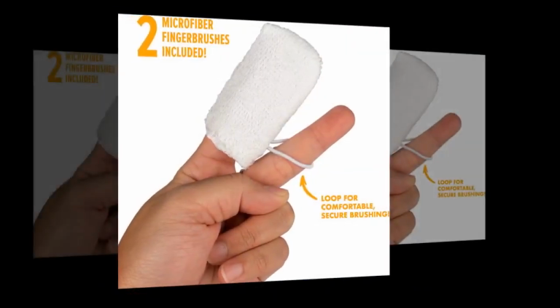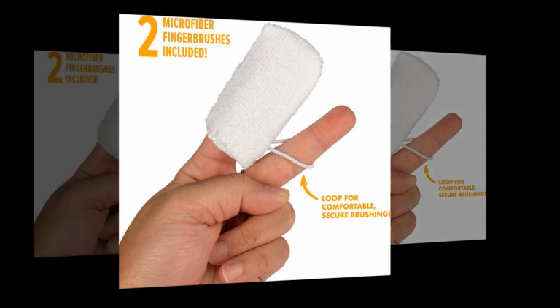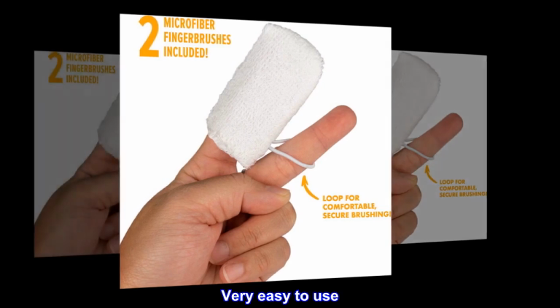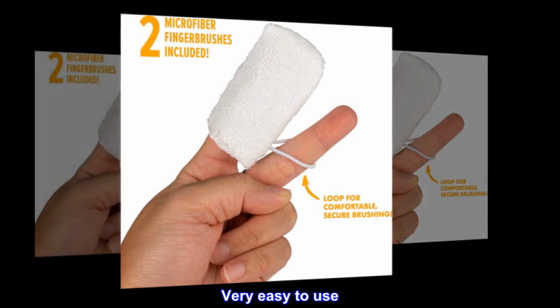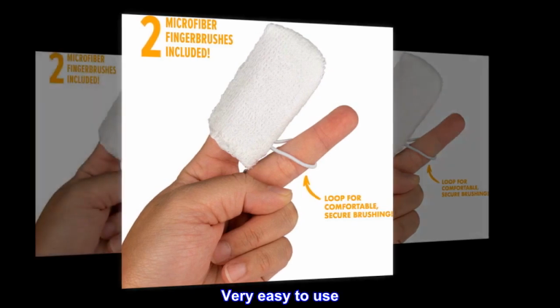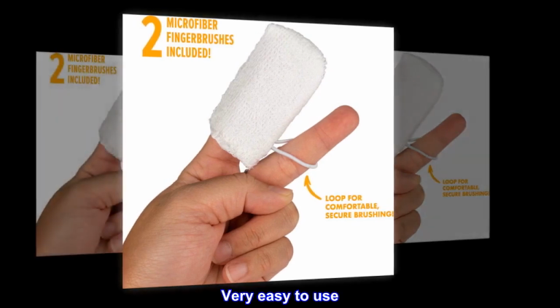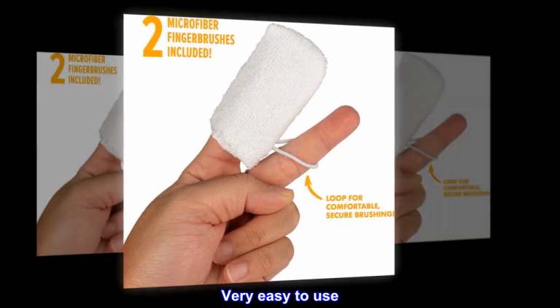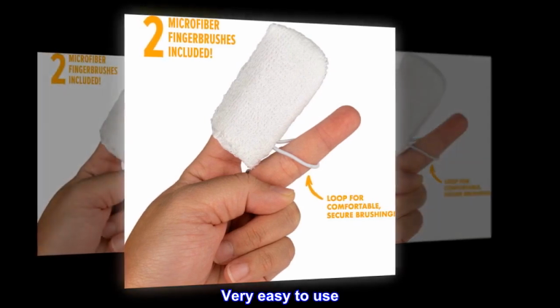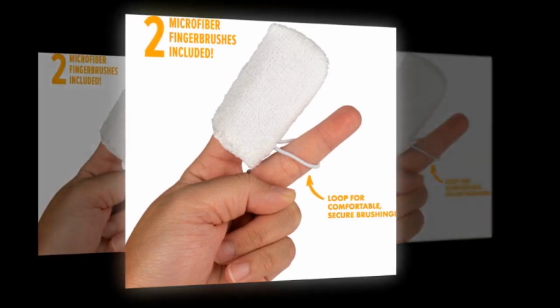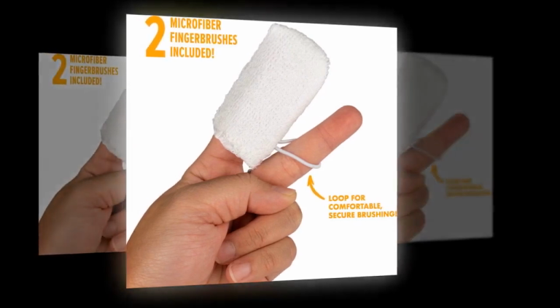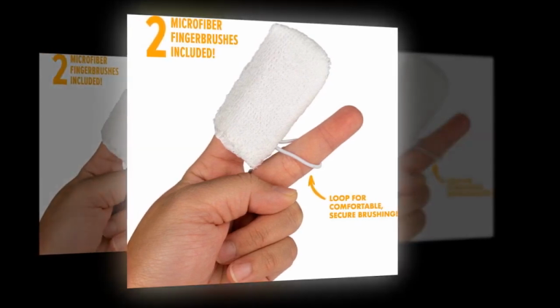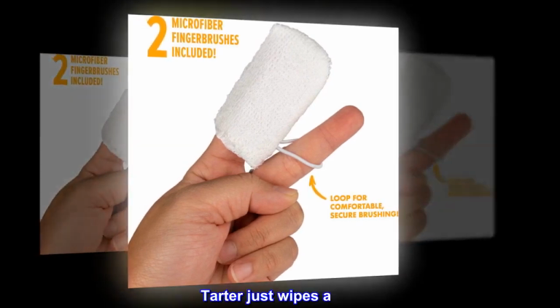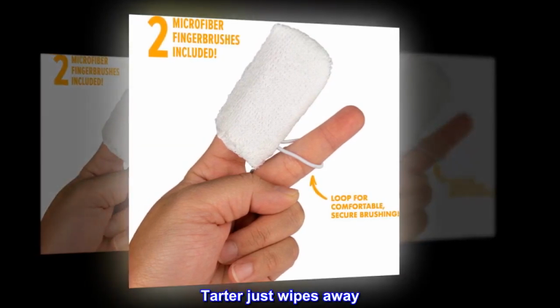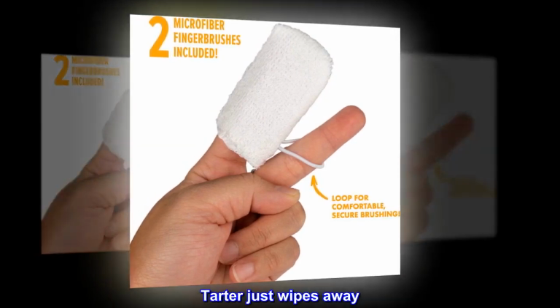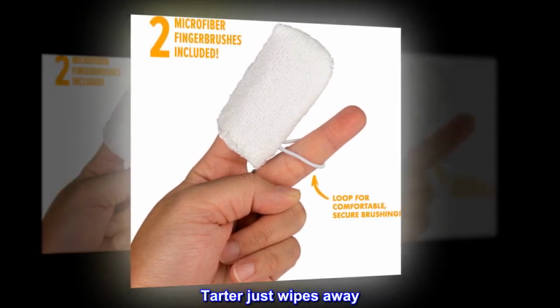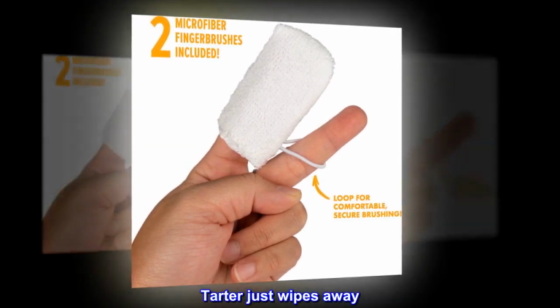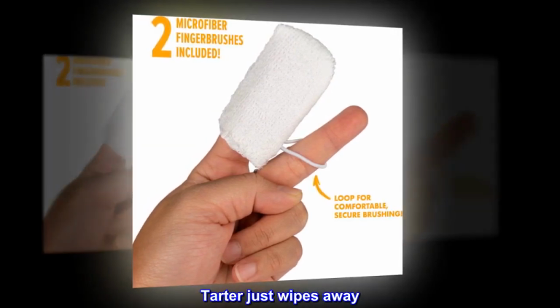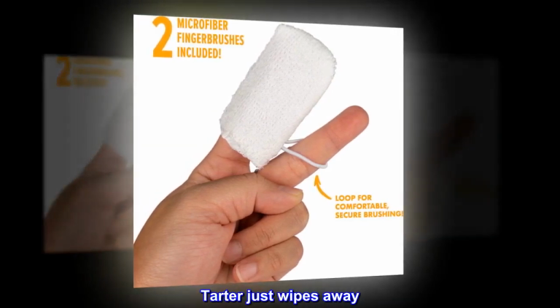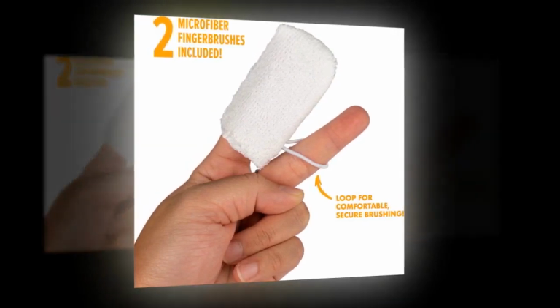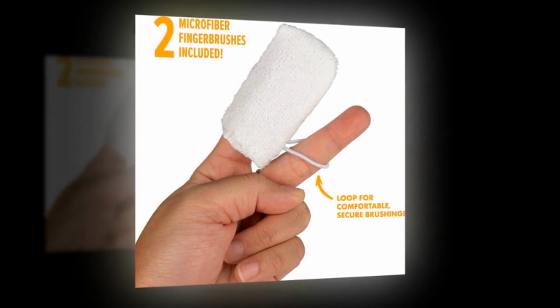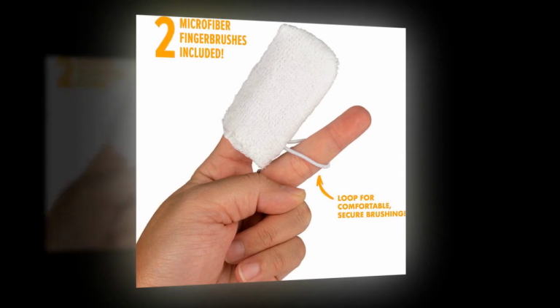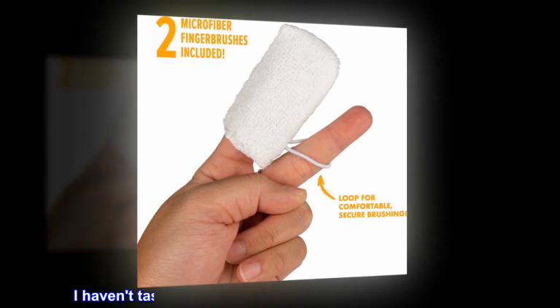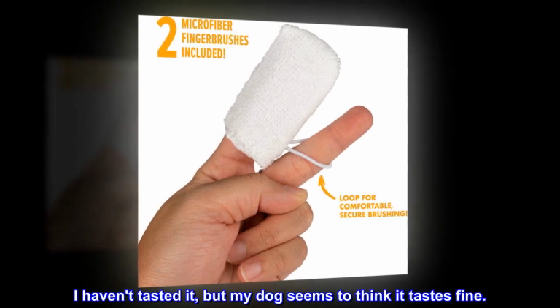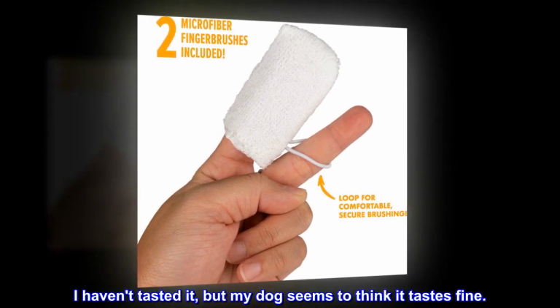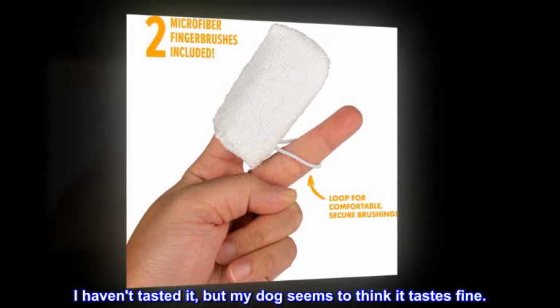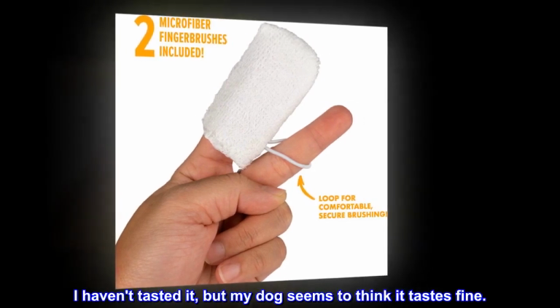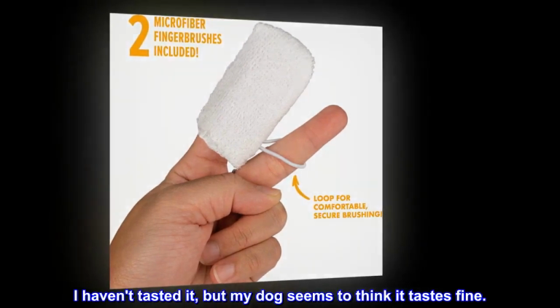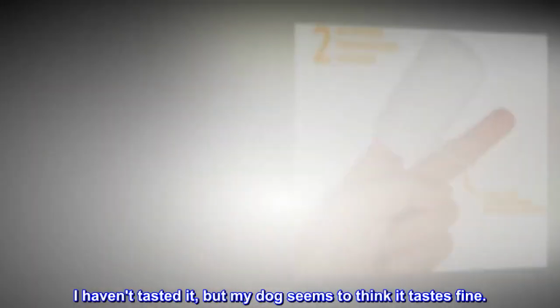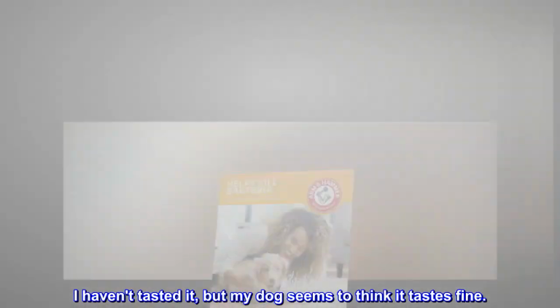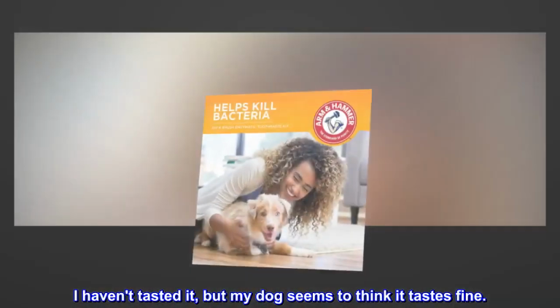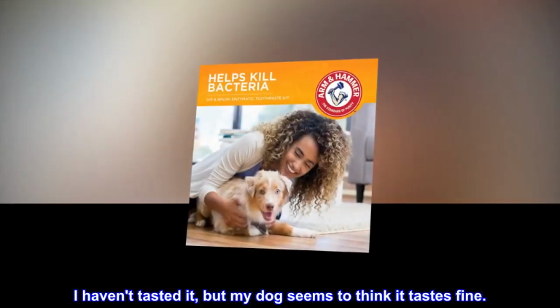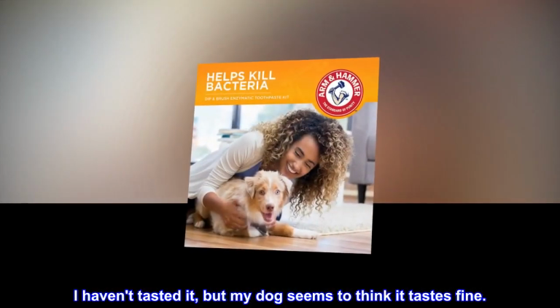Very easy to use. Tartar just wipes away. I haven't tasted it, but my dog seems to think it tastes fine.